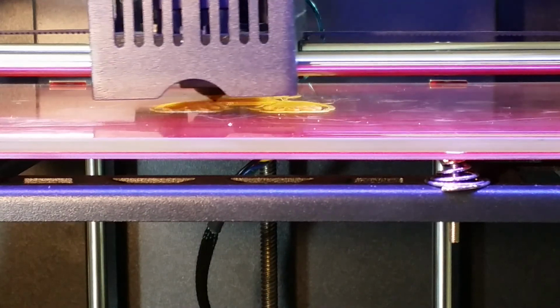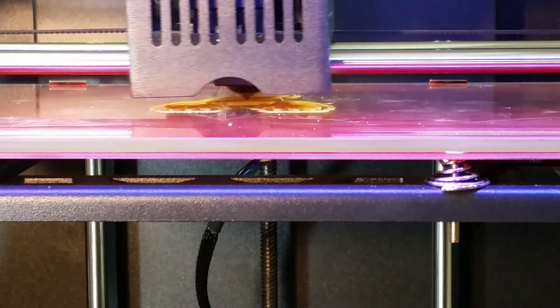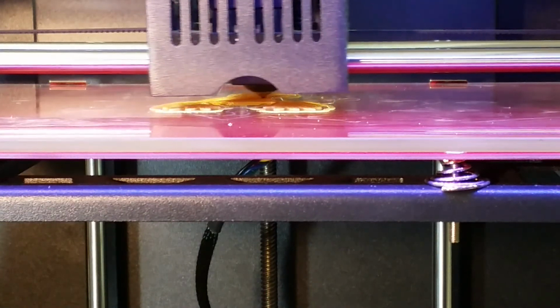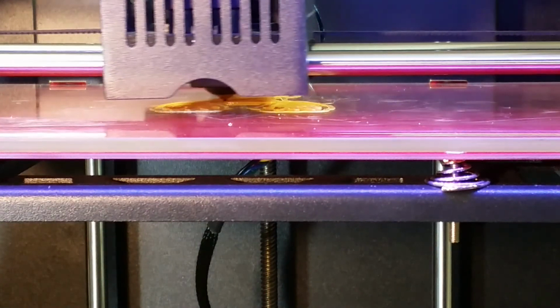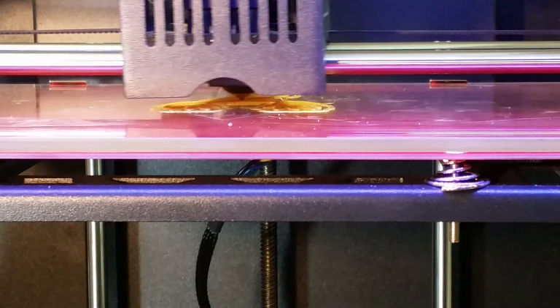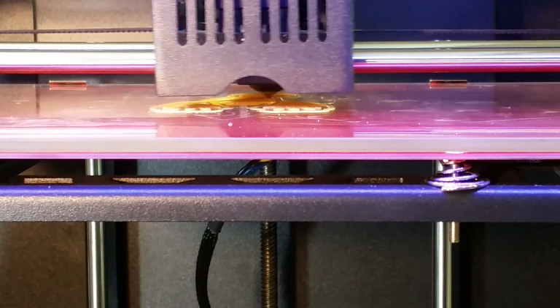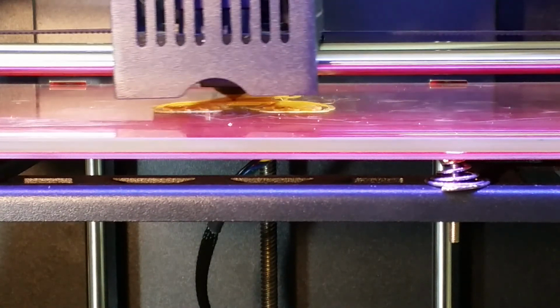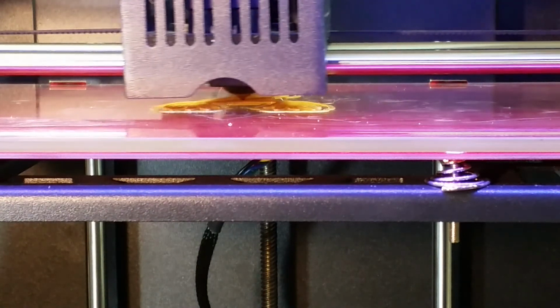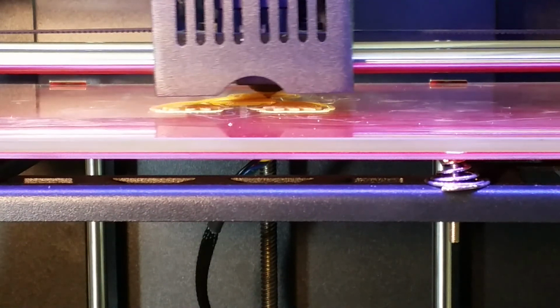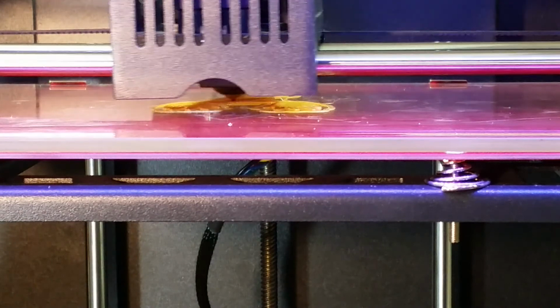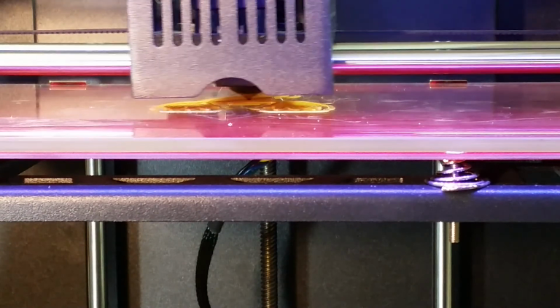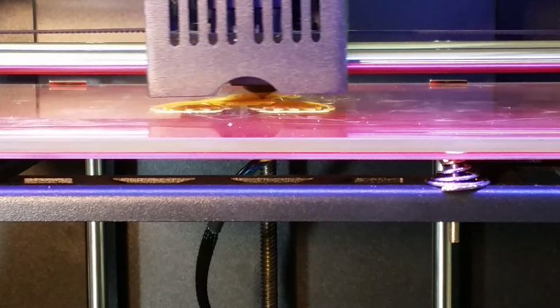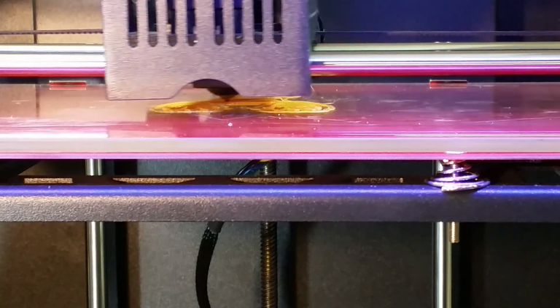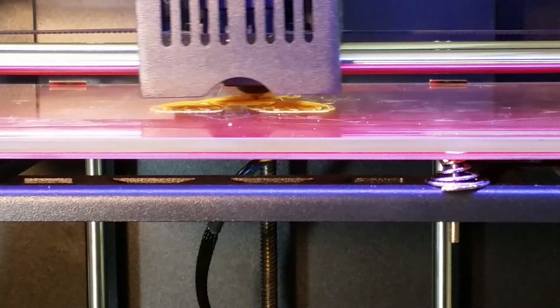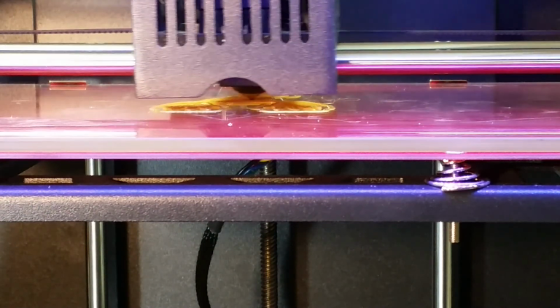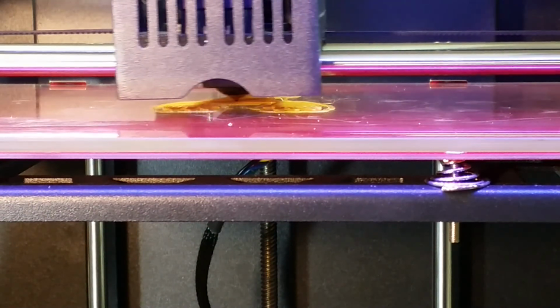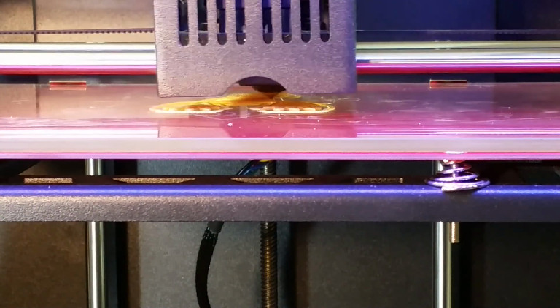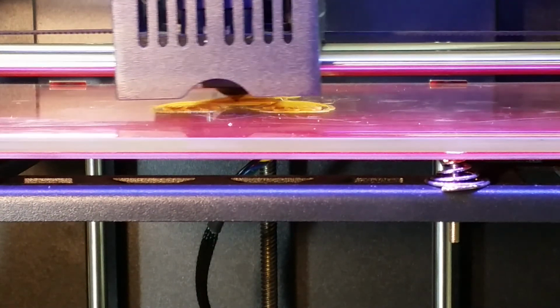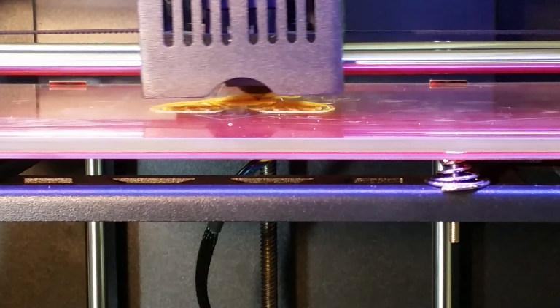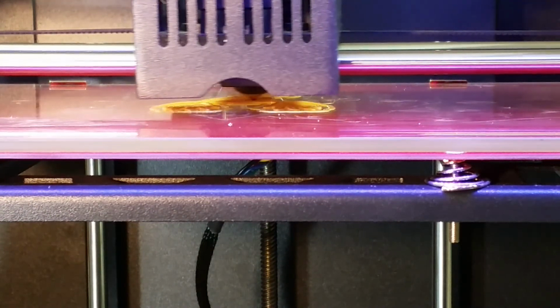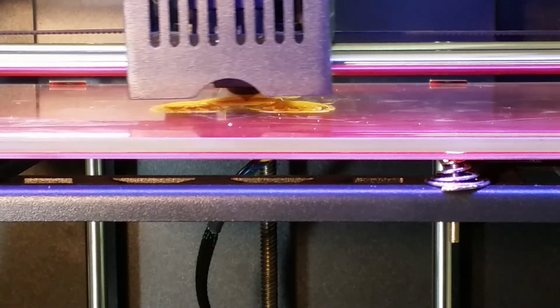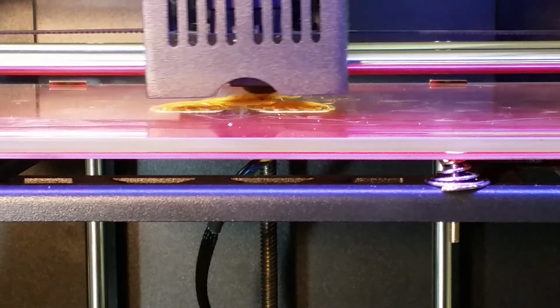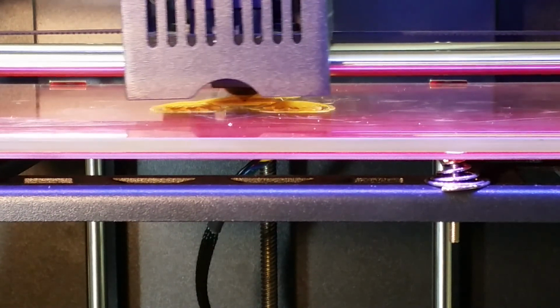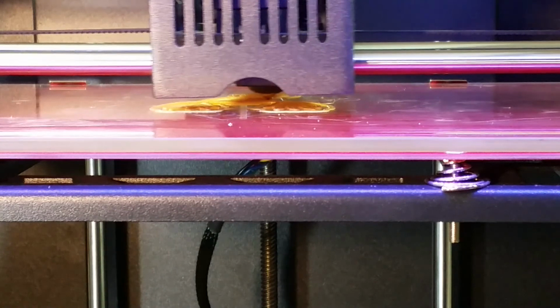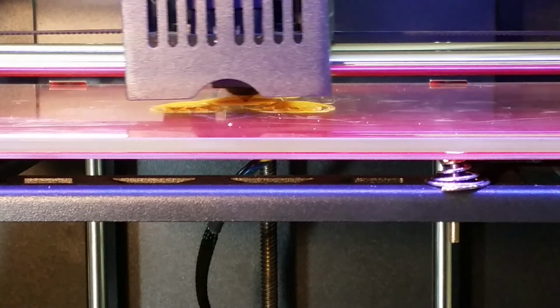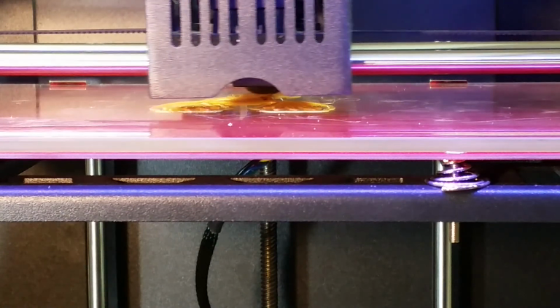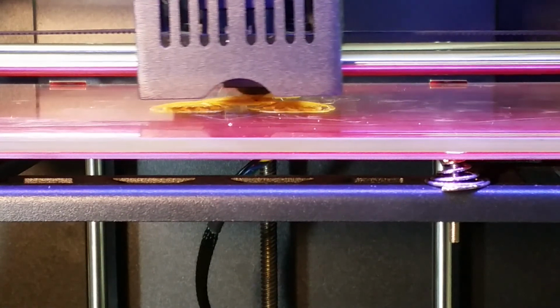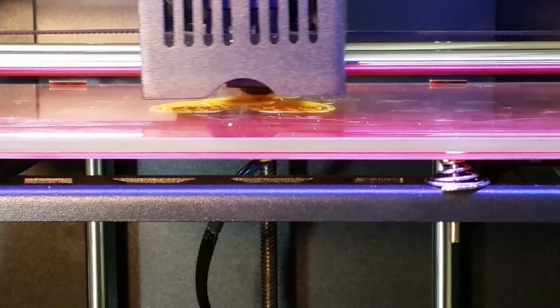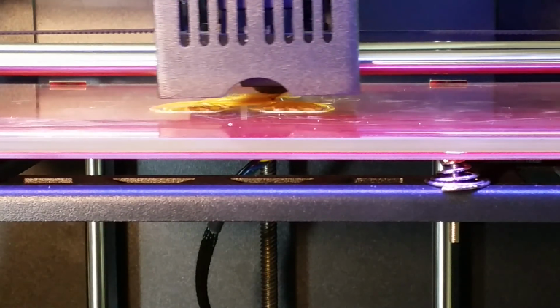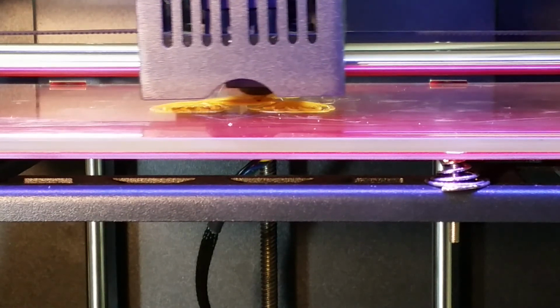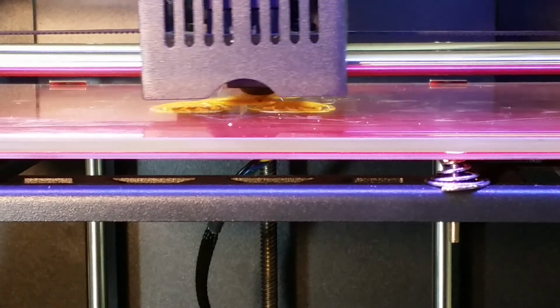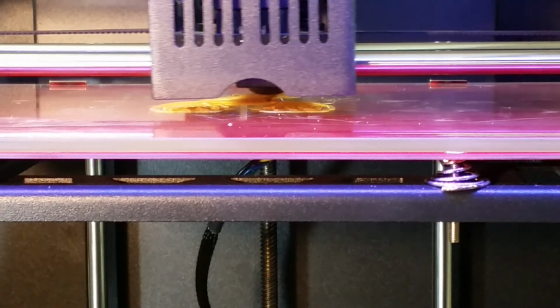Hey guys, so today we're going to take a look at the filament sensor on the Gtech Giant Arm B200. I want to test it out, see if it actually works, and see if I can actually recover the job after the fact.